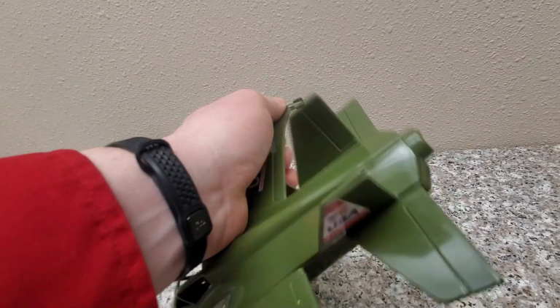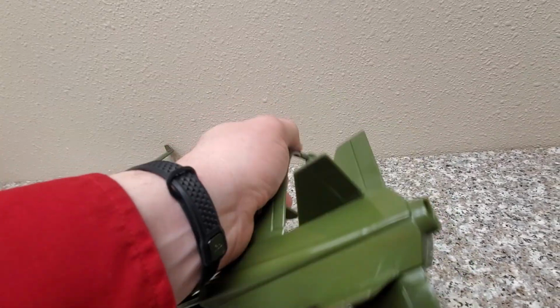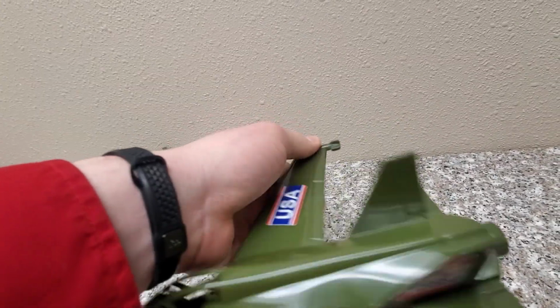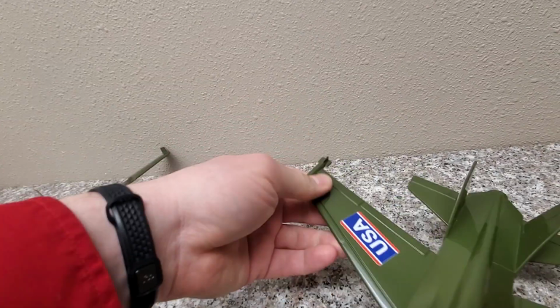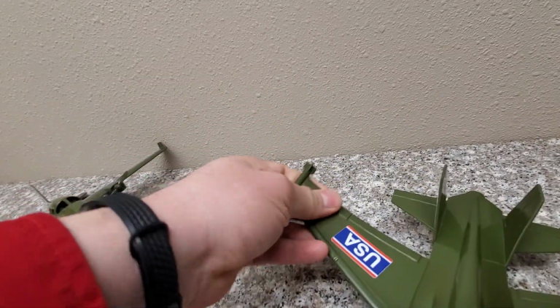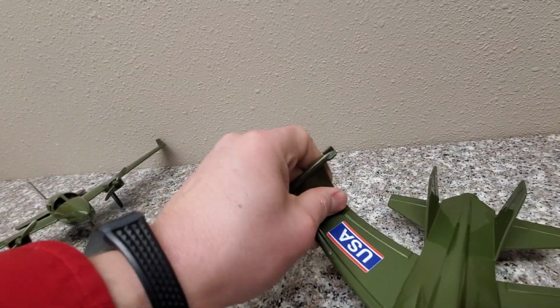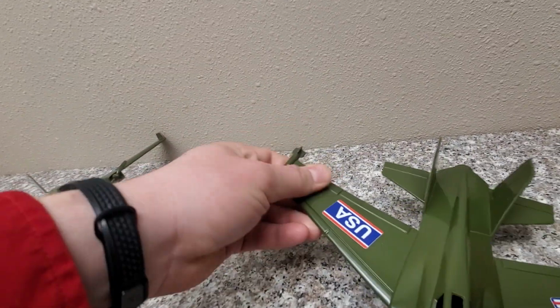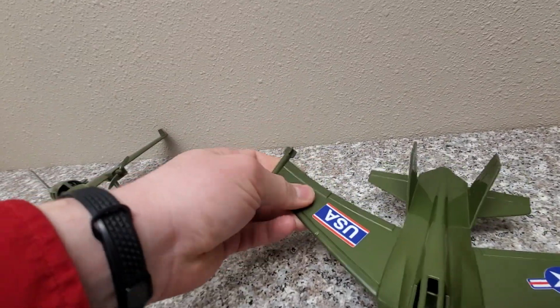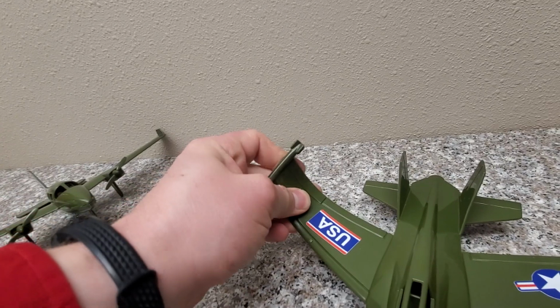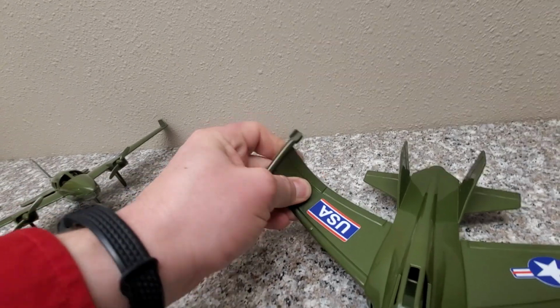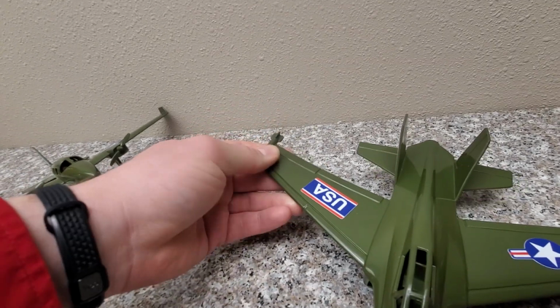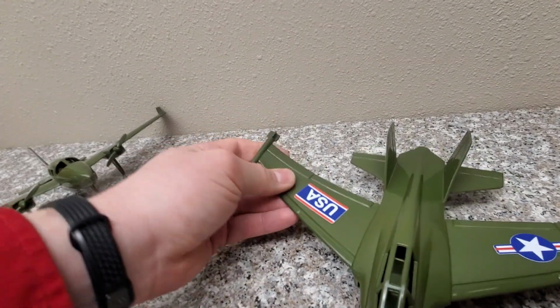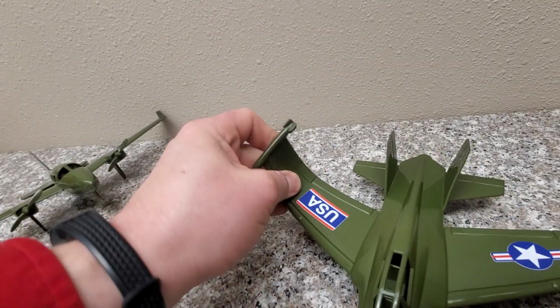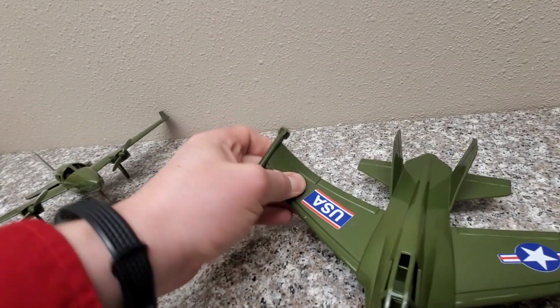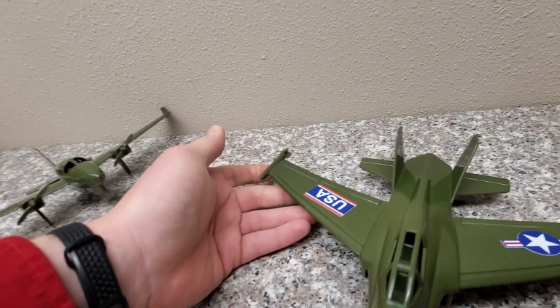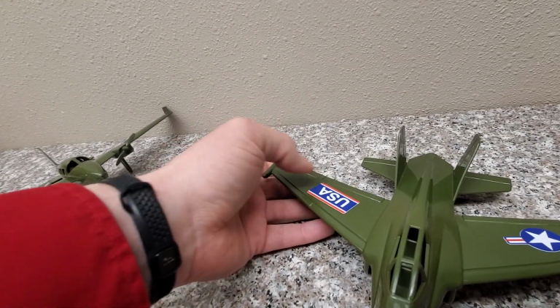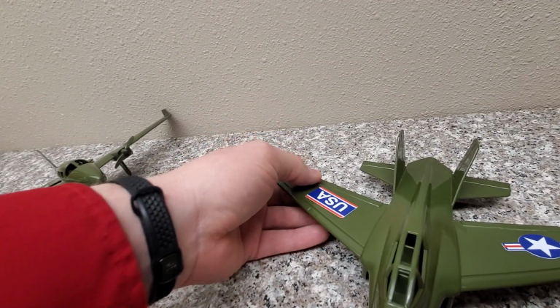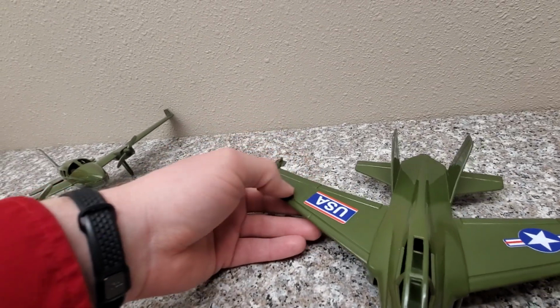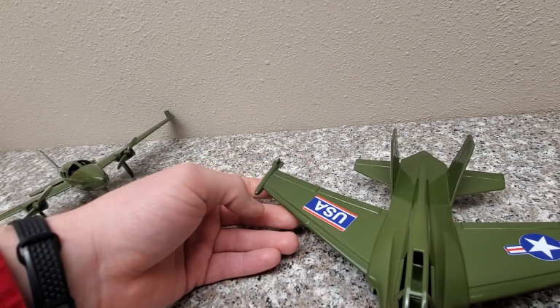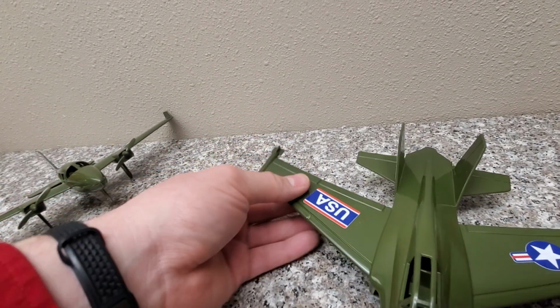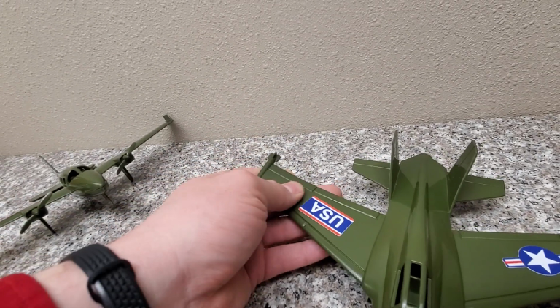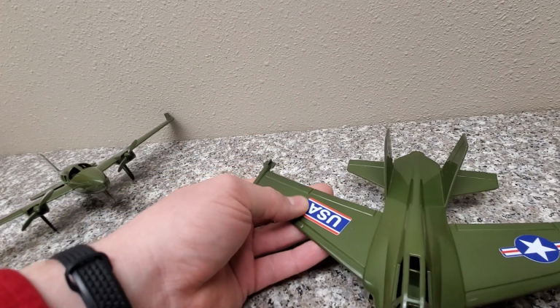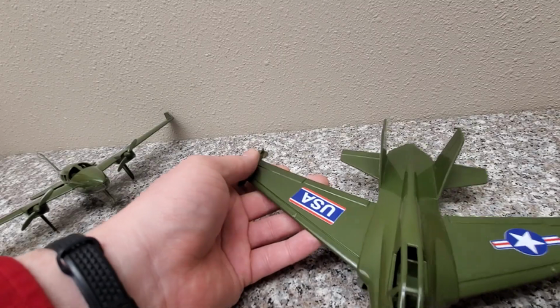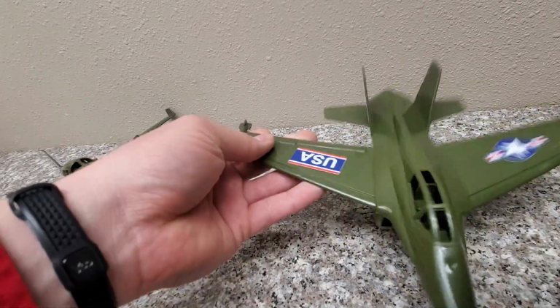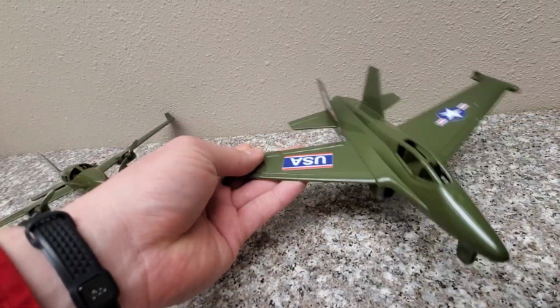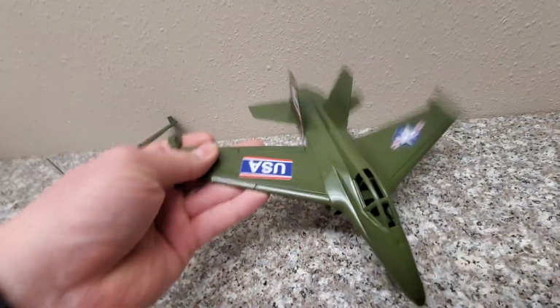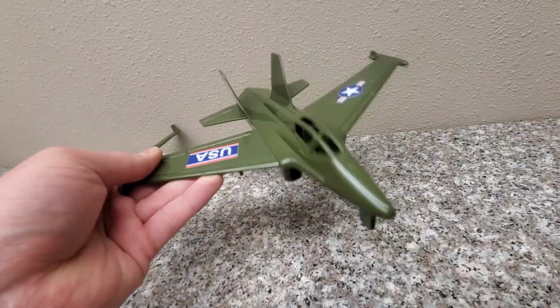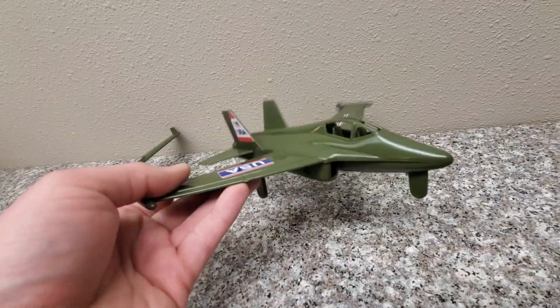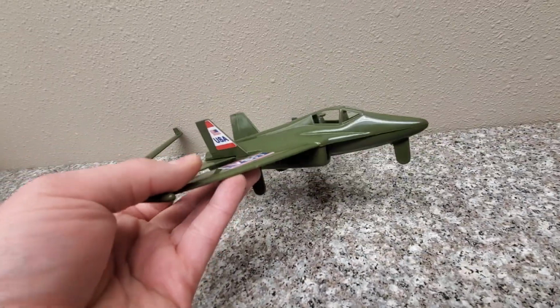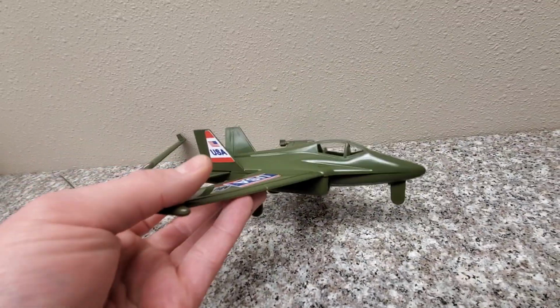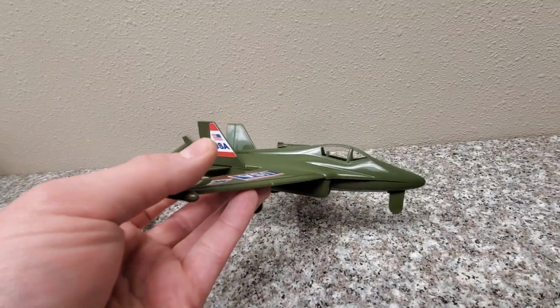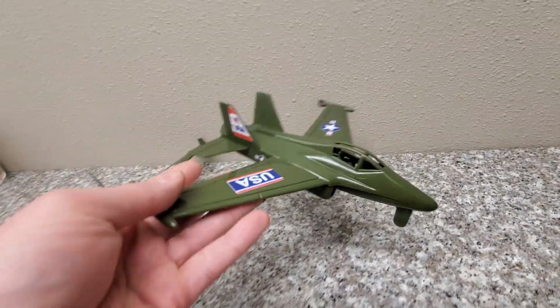What I like about the plastic they use for the Timmy toys is, some military toys, if you bend them, it leaves like a white stress mark — just bad plastic. They build these out of really good plastic. They're made in the USA.